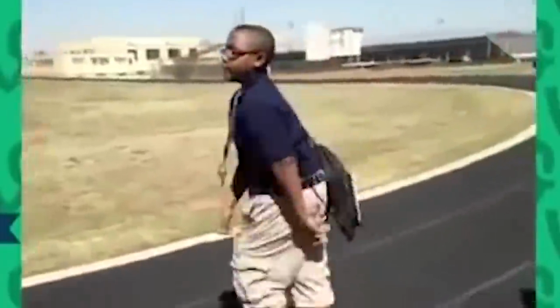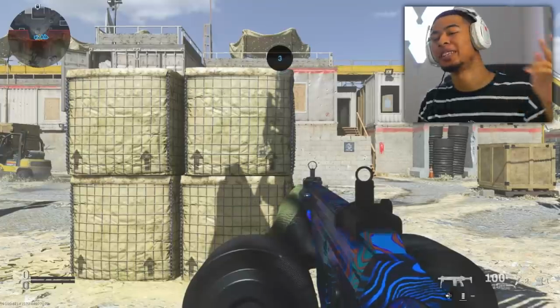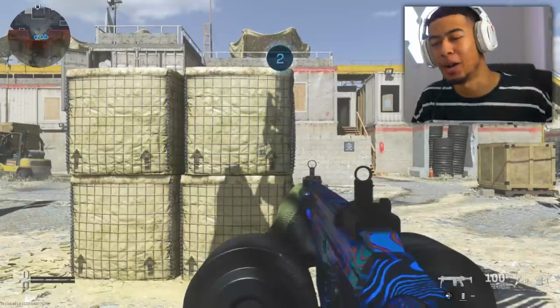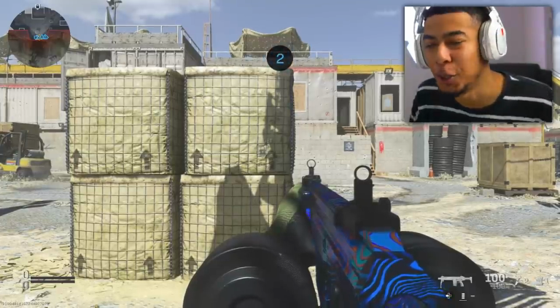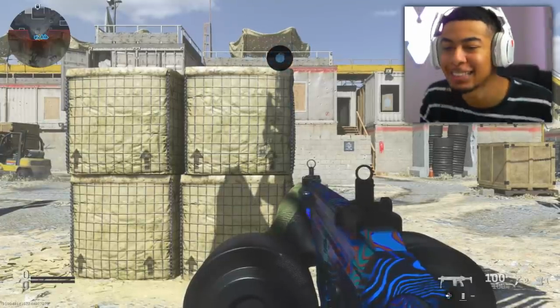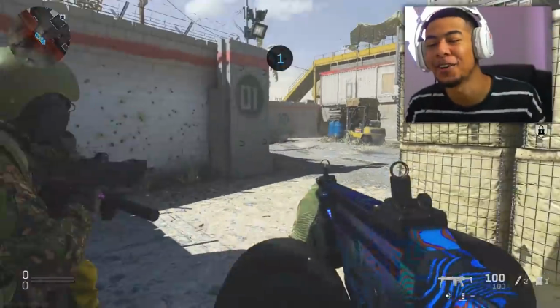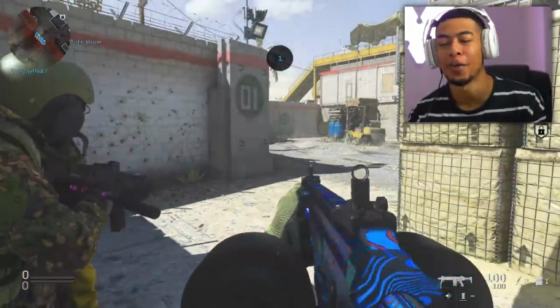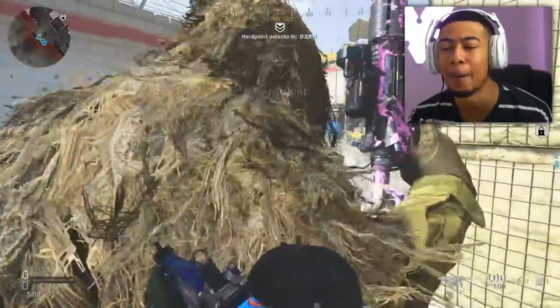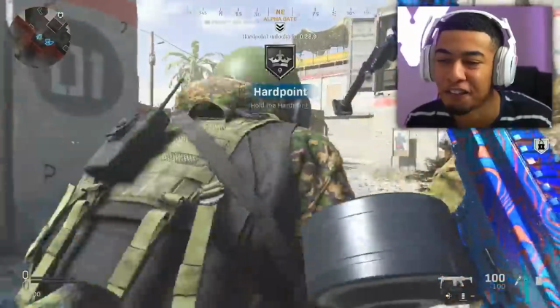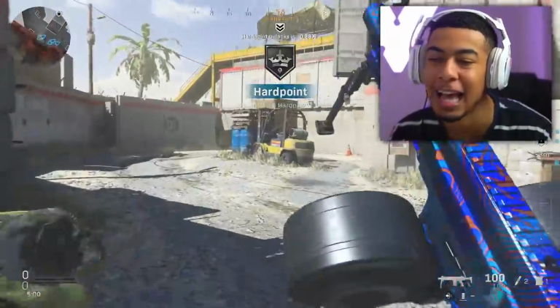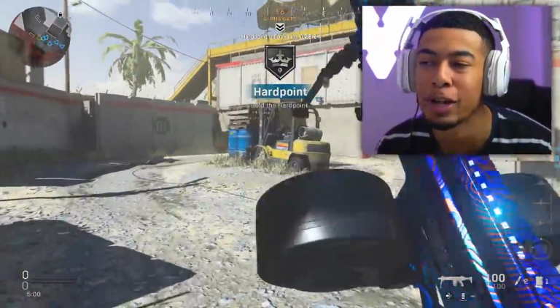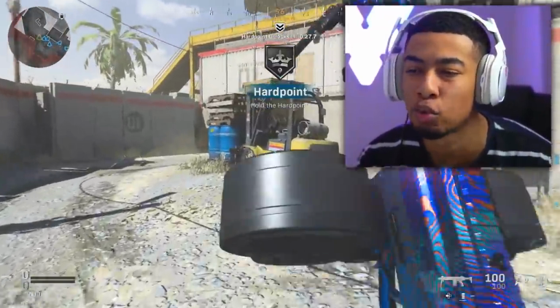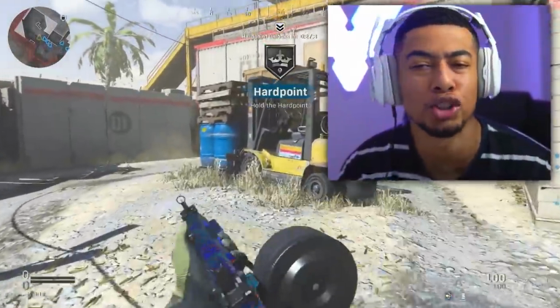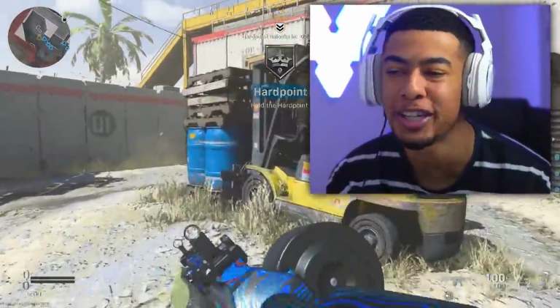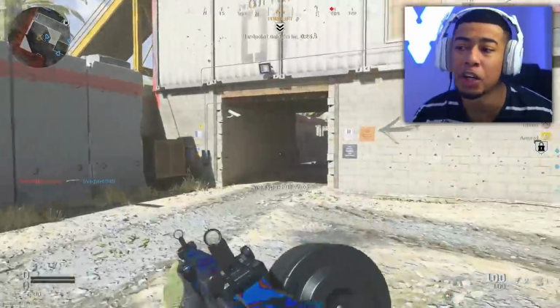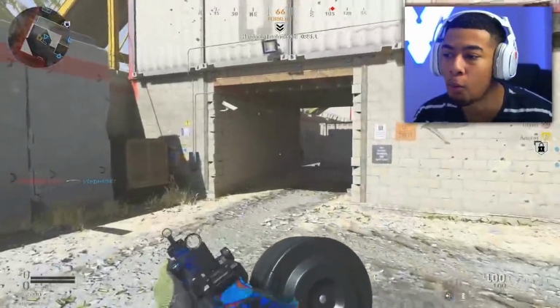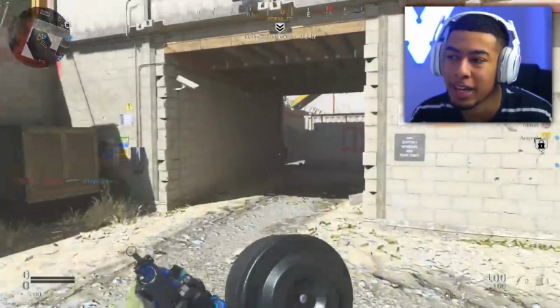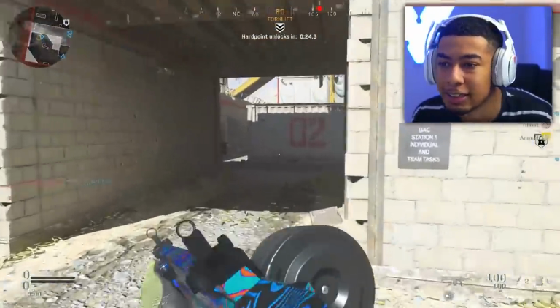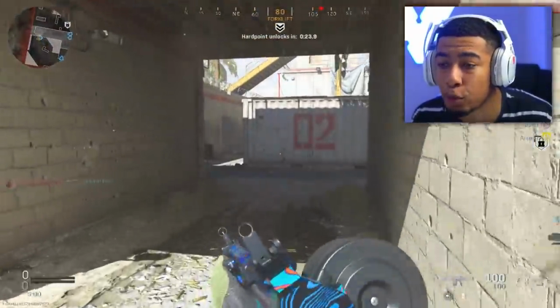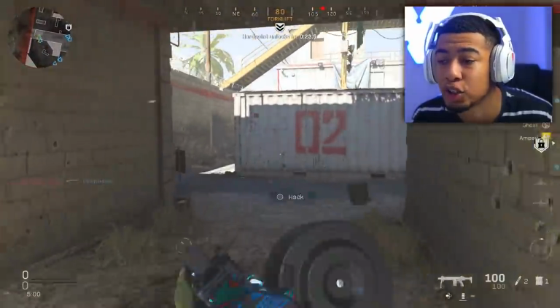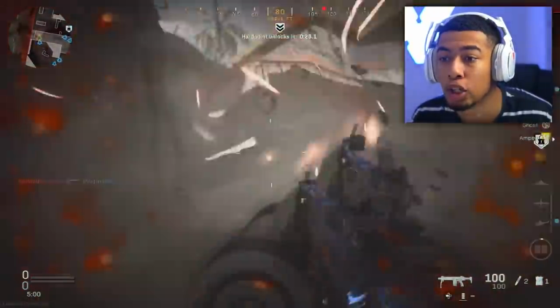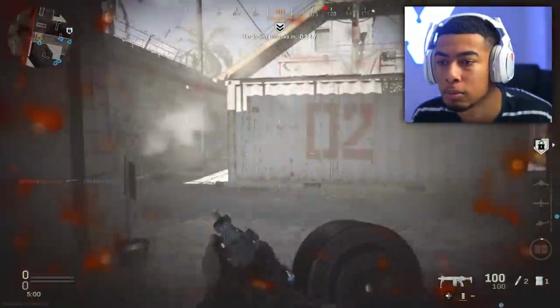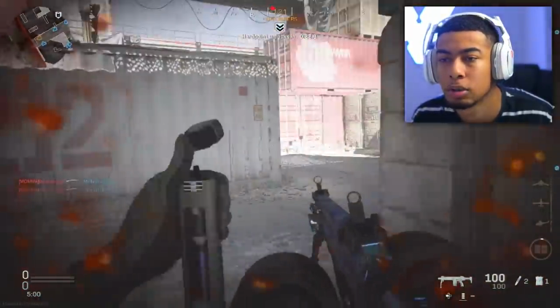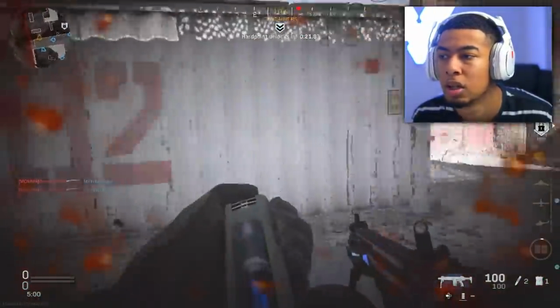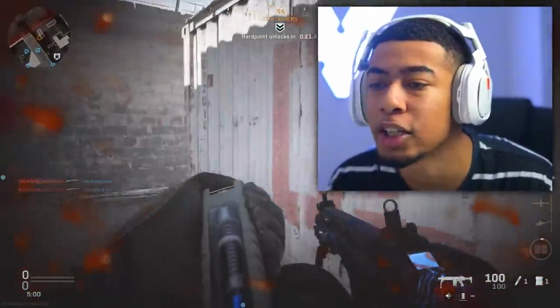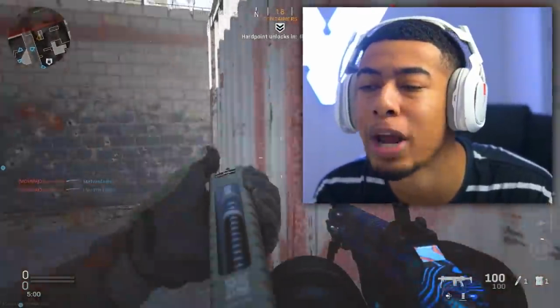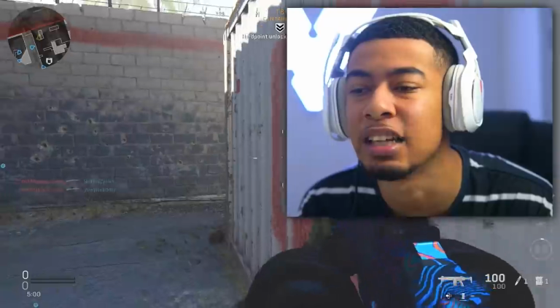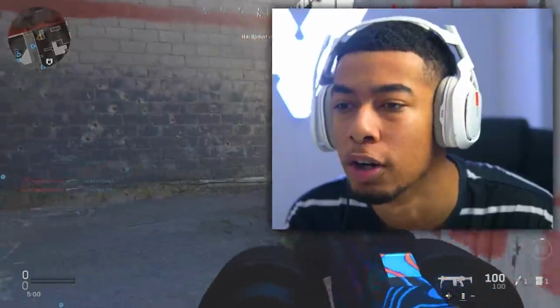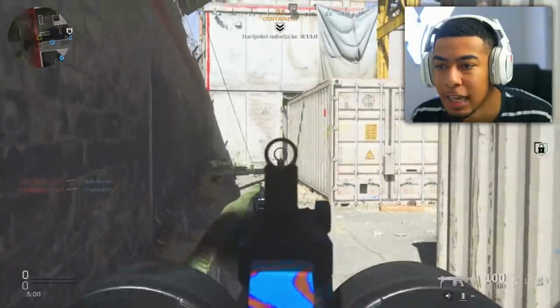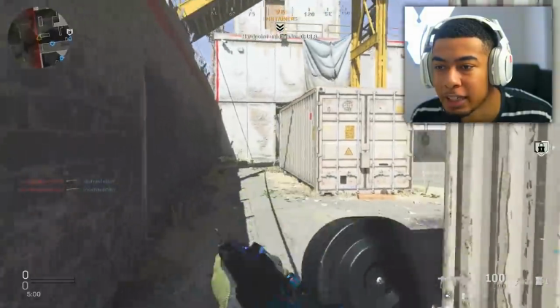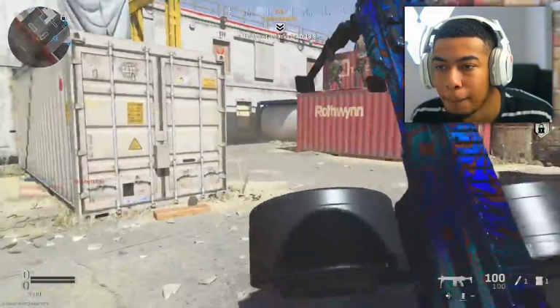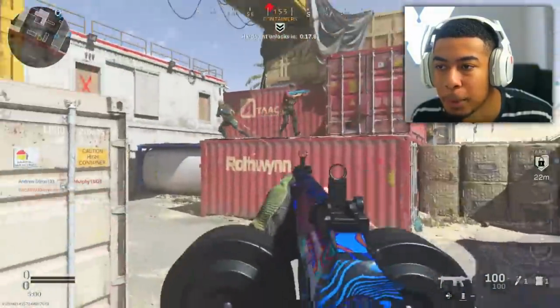We're going to play some Ground War soon. The good thing about this weapon is that I don't really have to reload too often, especially in Ground War when a lot of the time you're running into a bunch of people at once. Did it just rain C4?